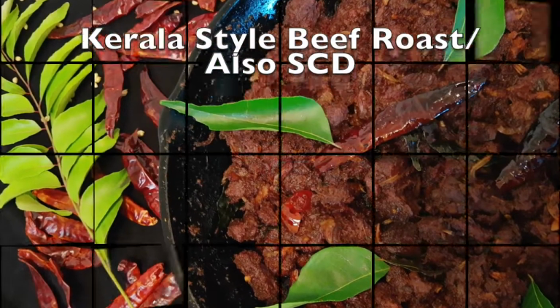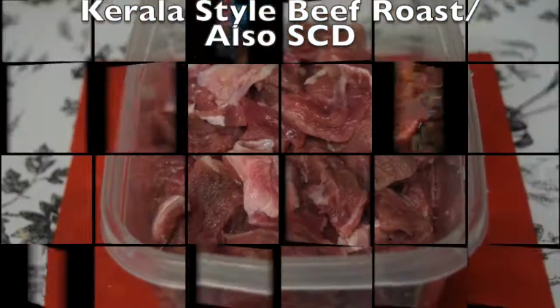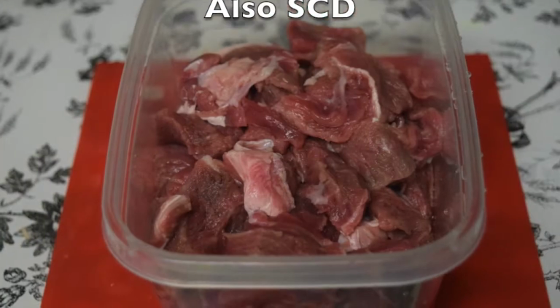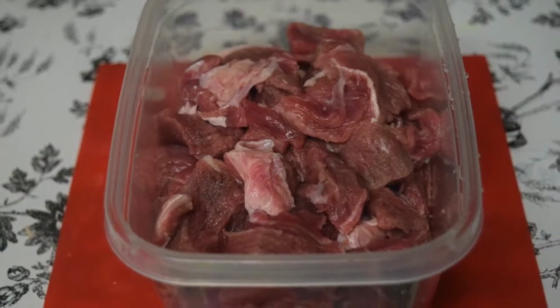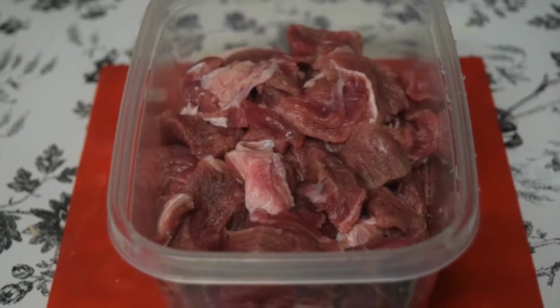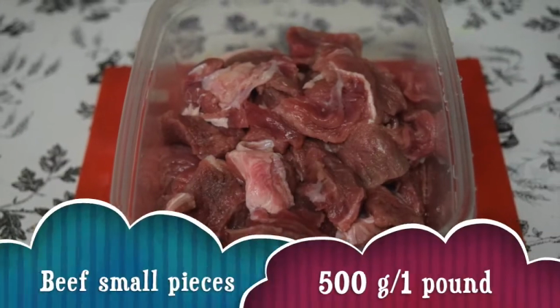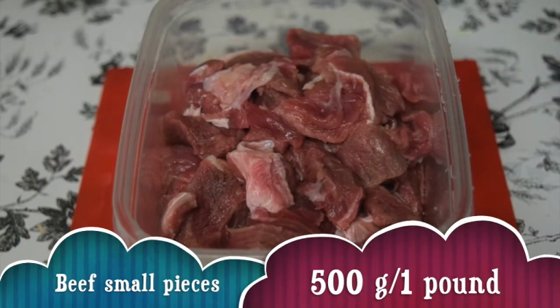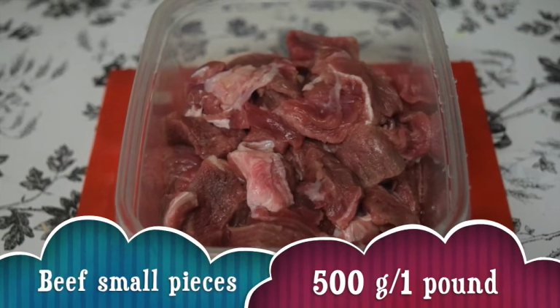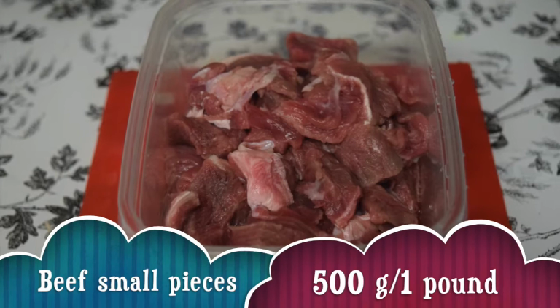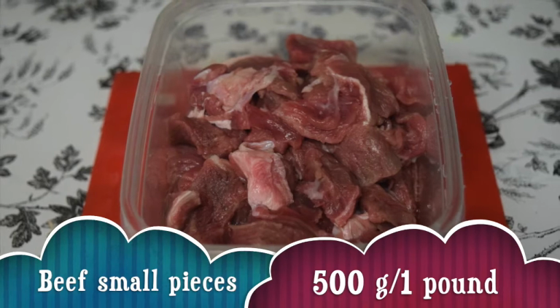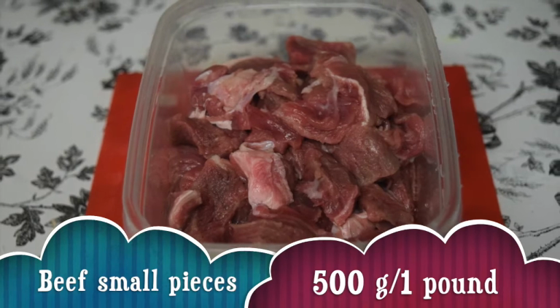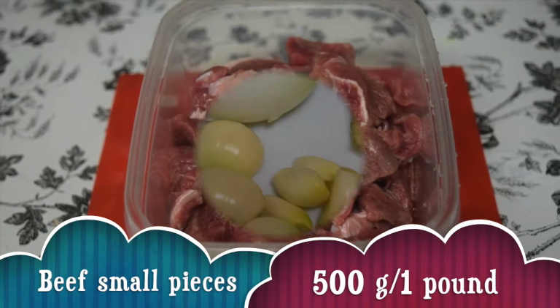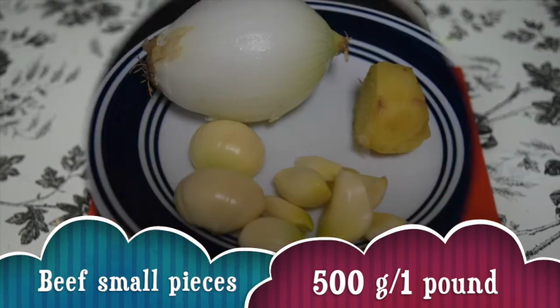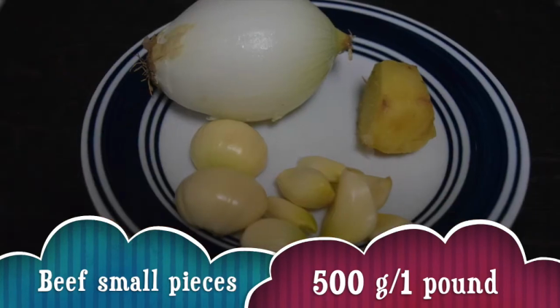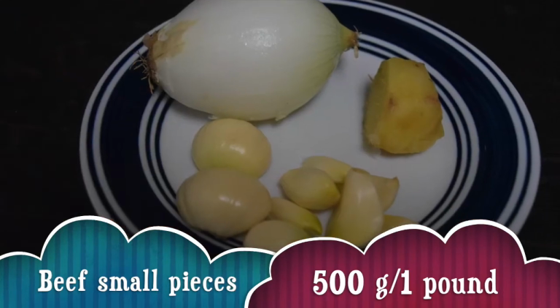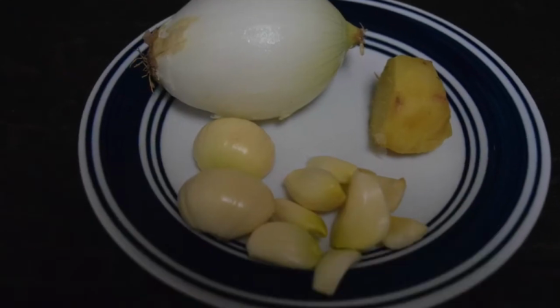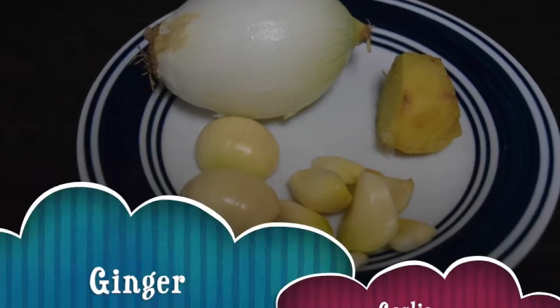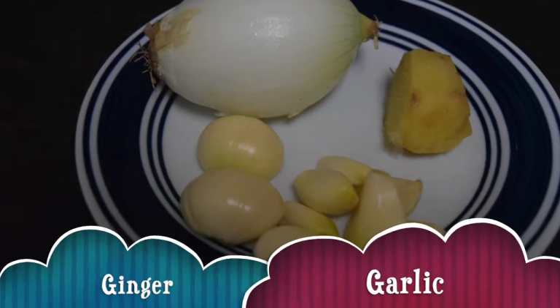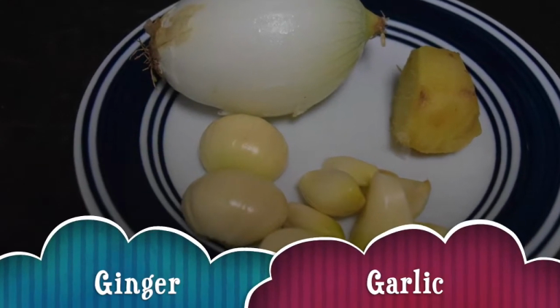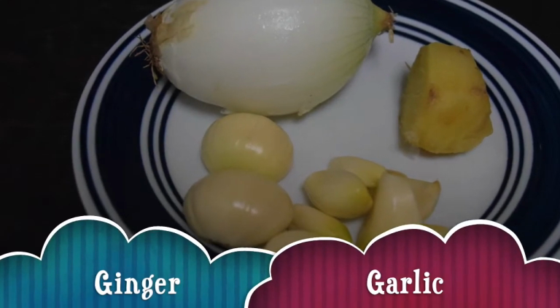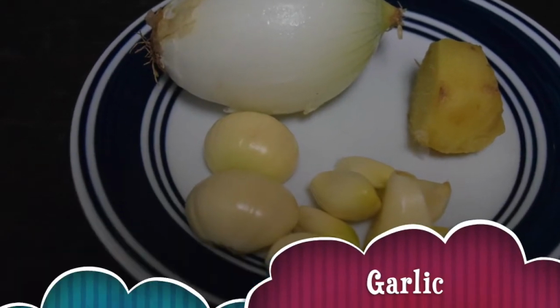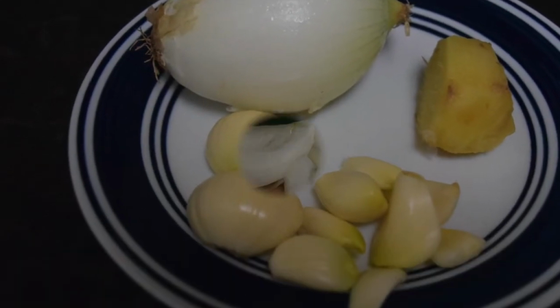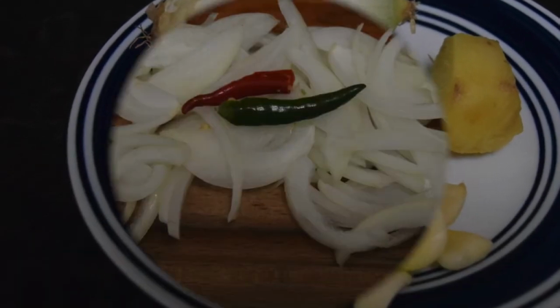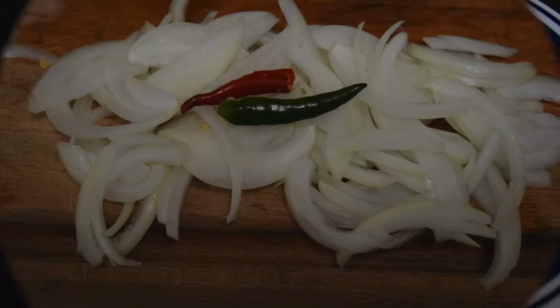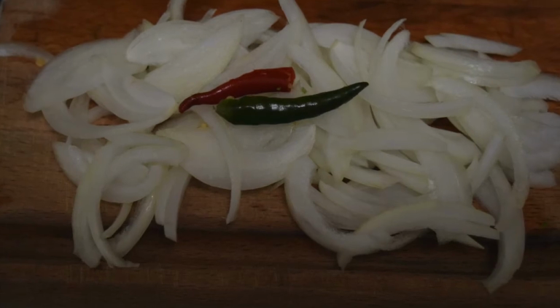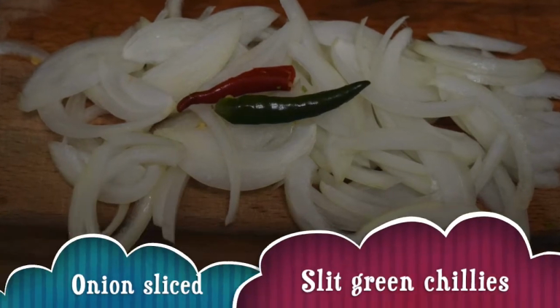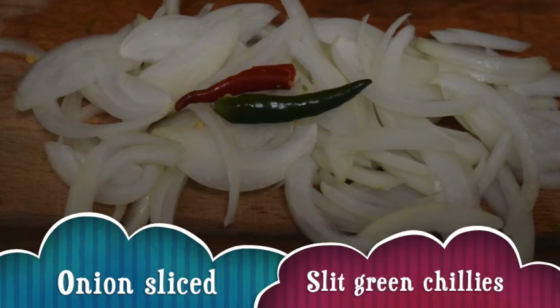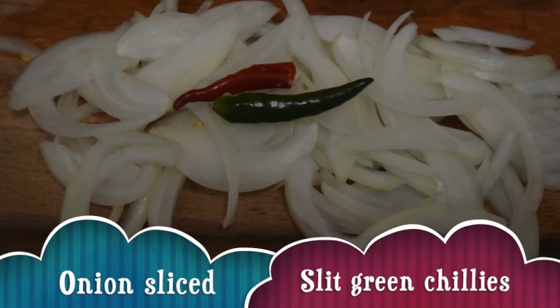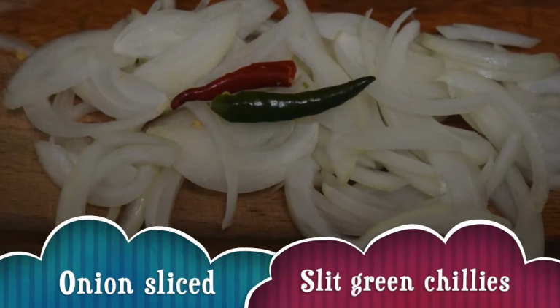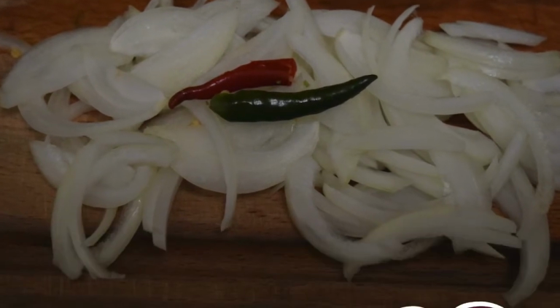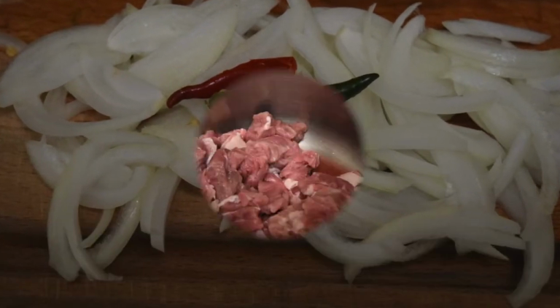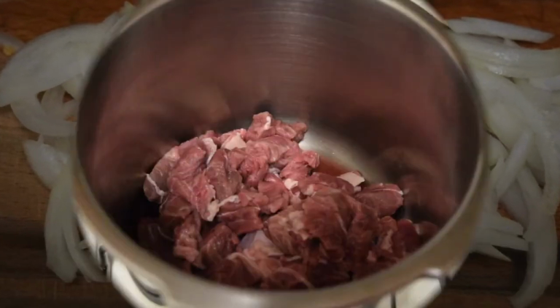I have taken 500 grams or roughly 1 pound of beef, a medium-sized ginger, few garlic cloves, 1 medium-sized onion sliced, and 2 green chillies.